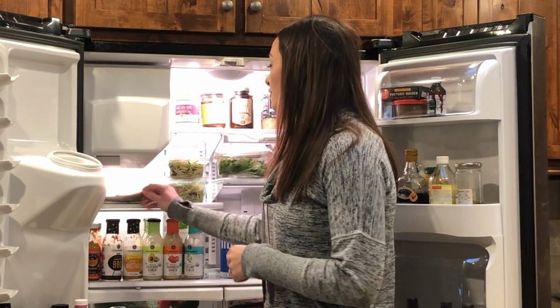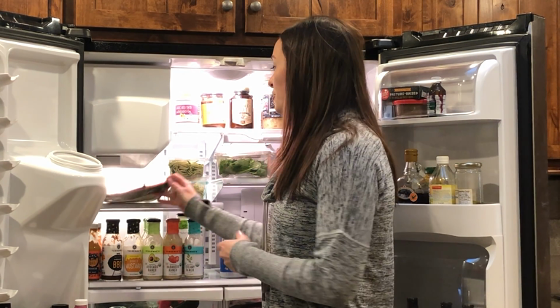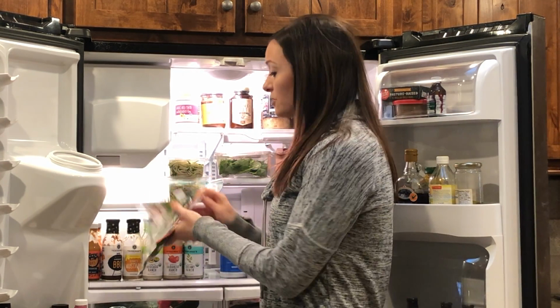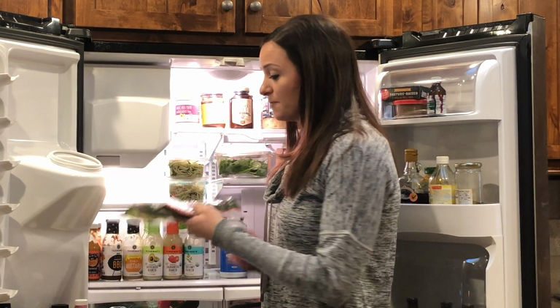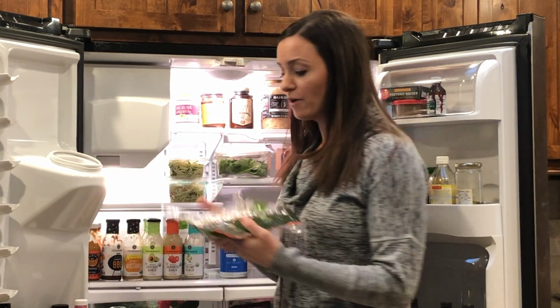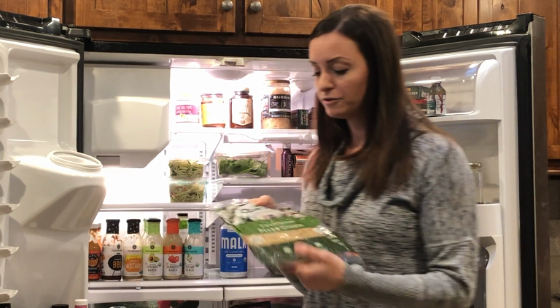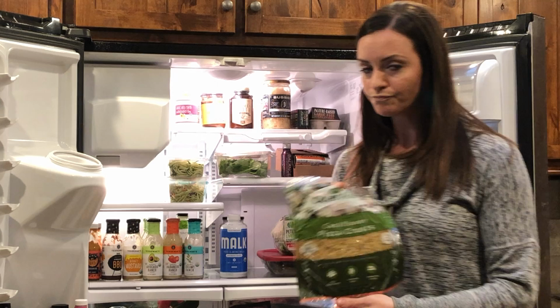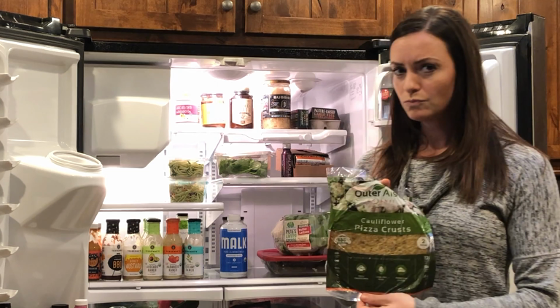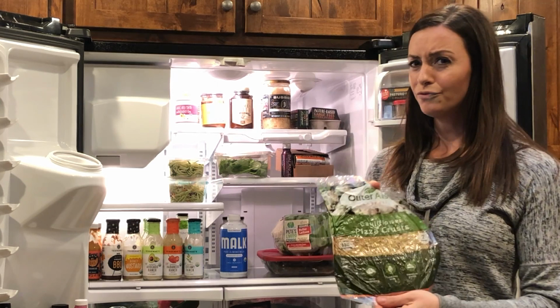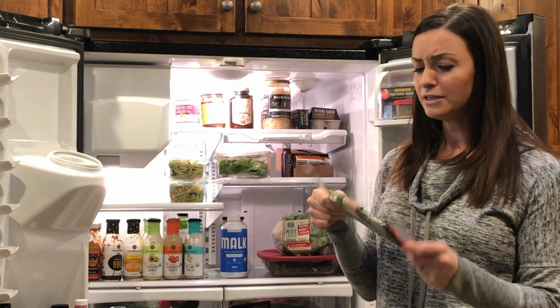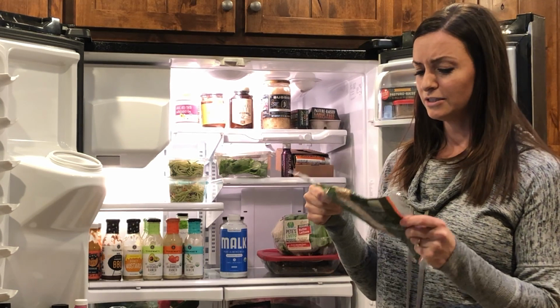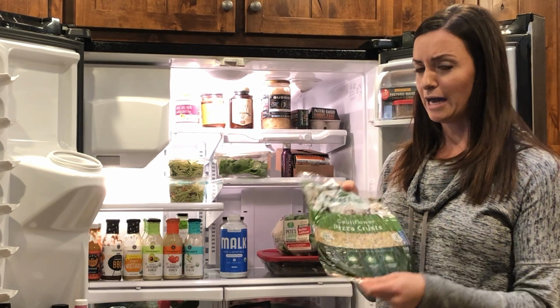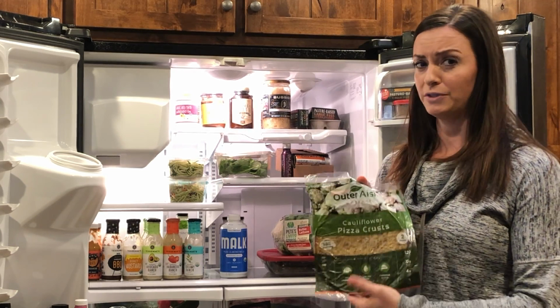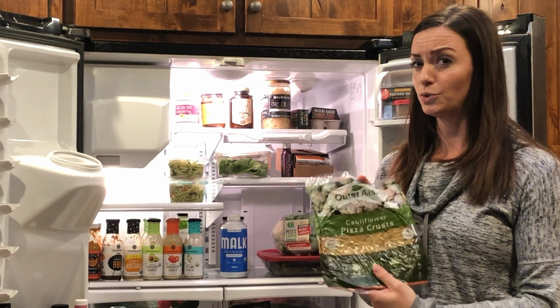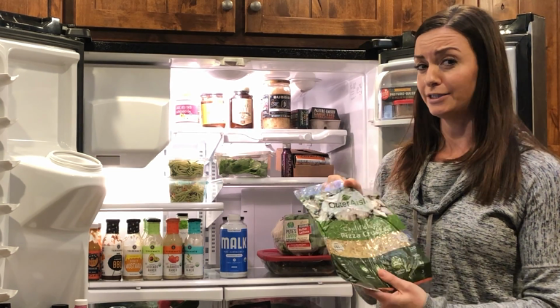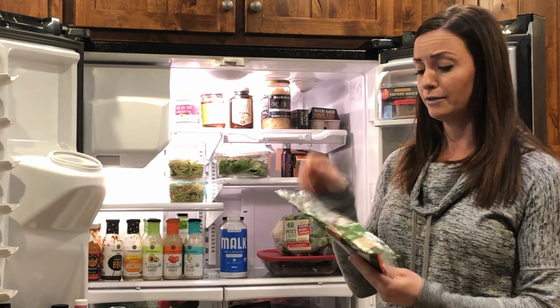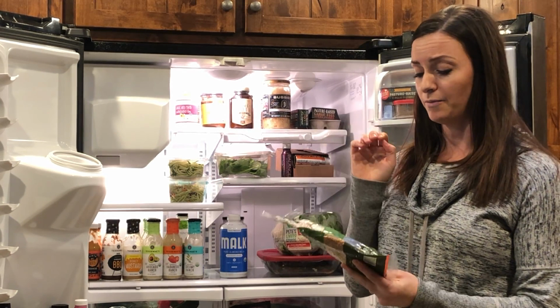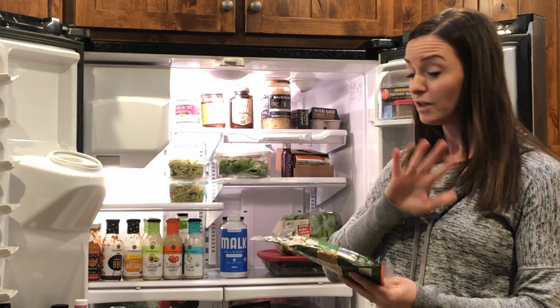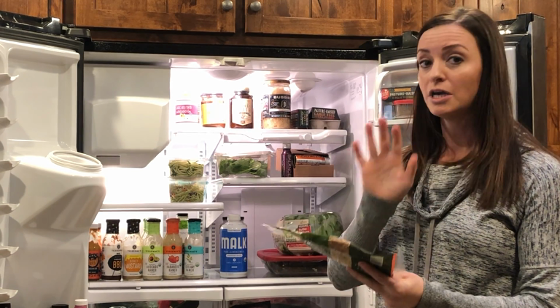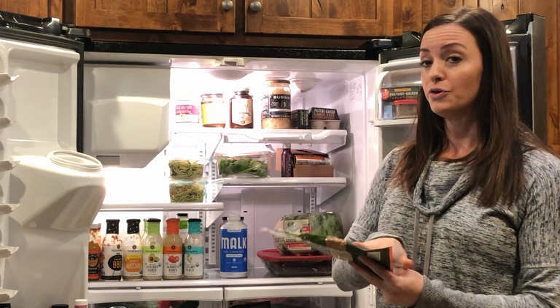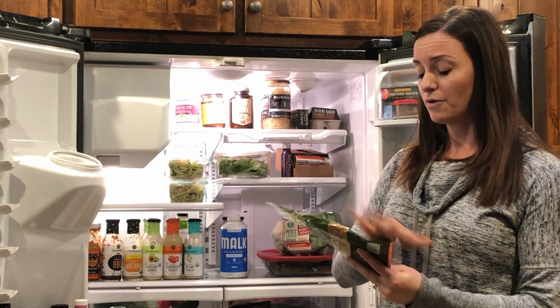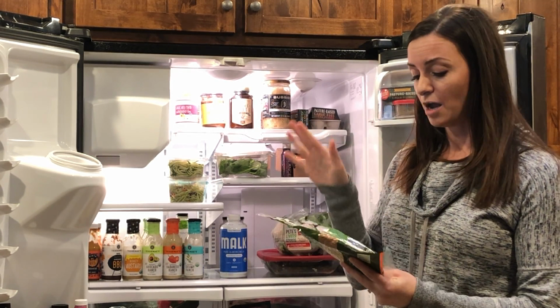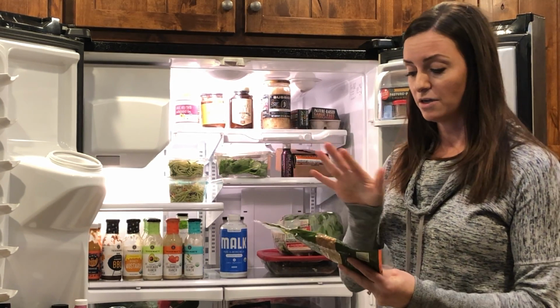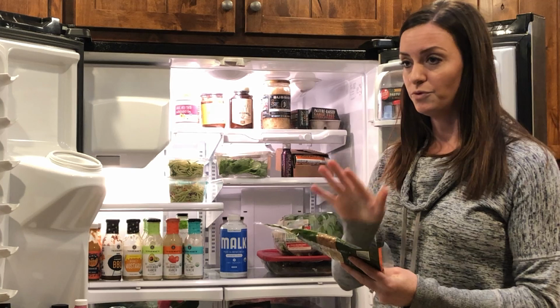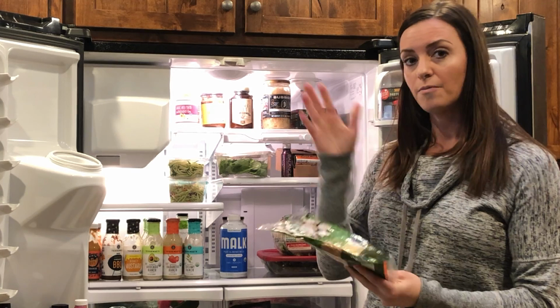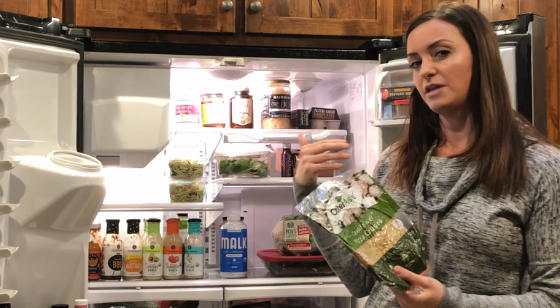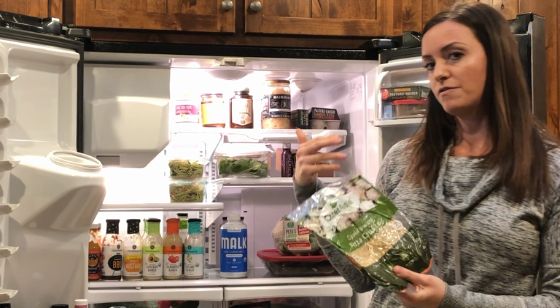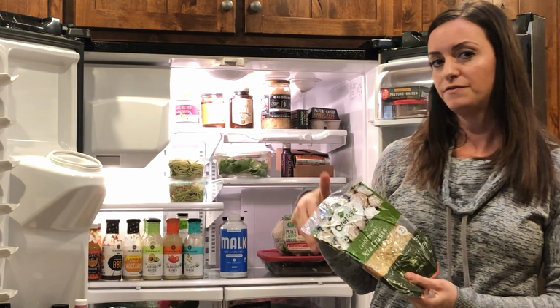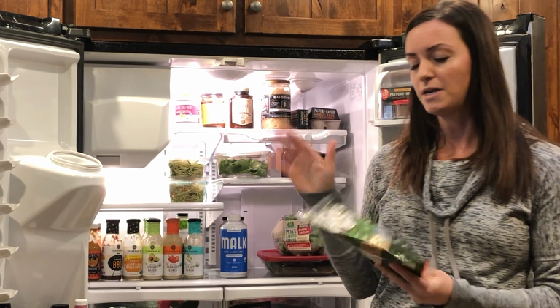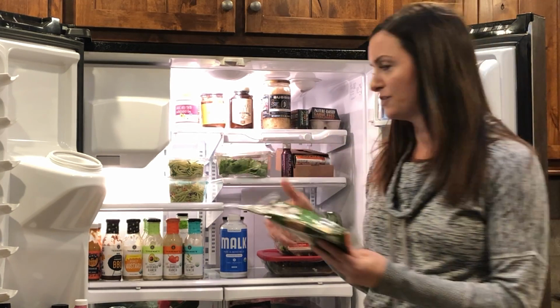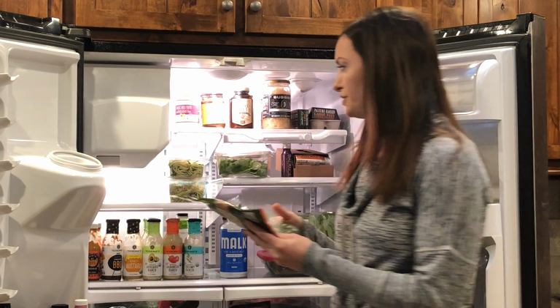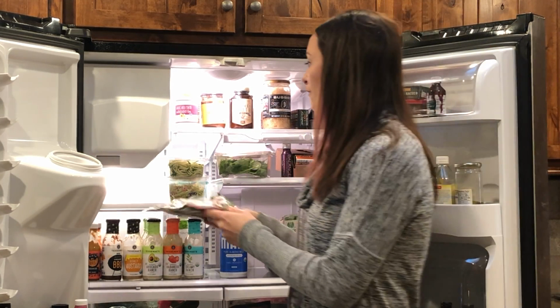Cauliflower pizza crust by Outer Isle. Really easy to grab if you wanted a quick dinner or lunch. You can throw any toppings on it that you want, pop it in the oven for 15 minutes and you're good to go.